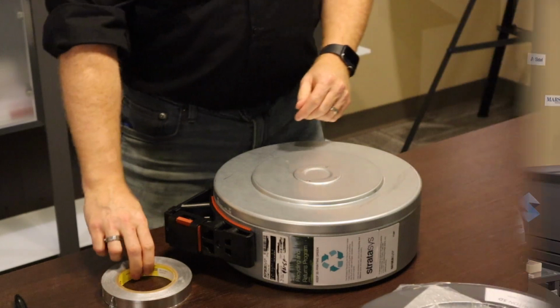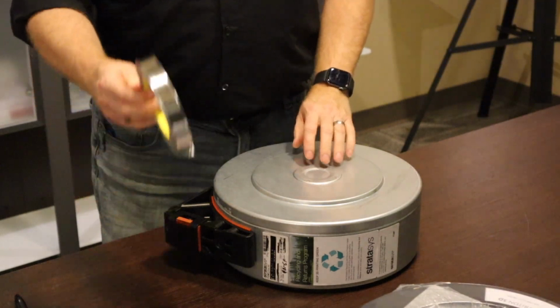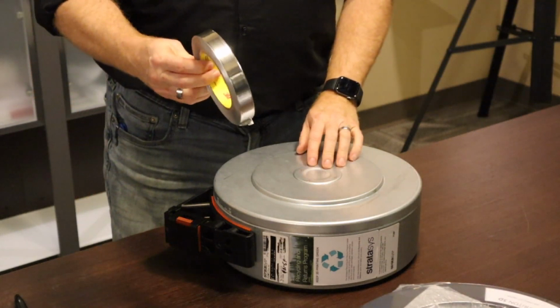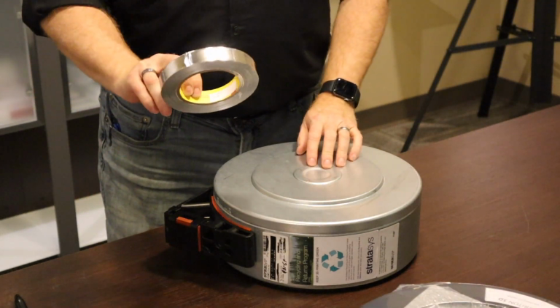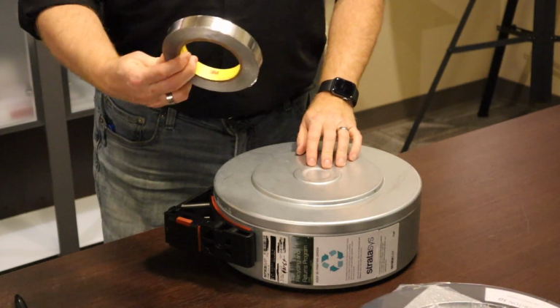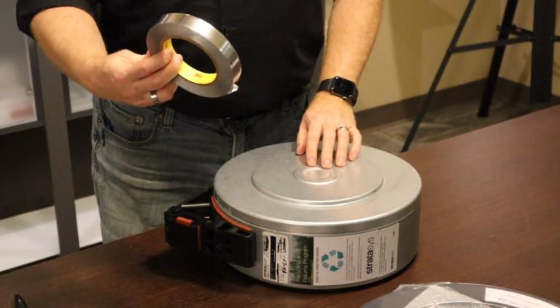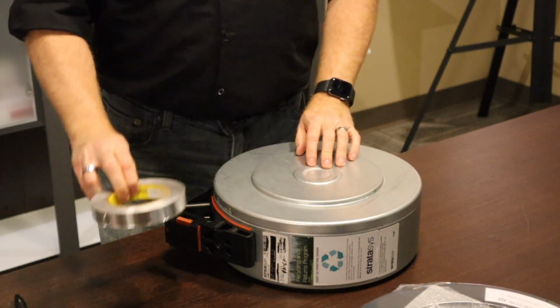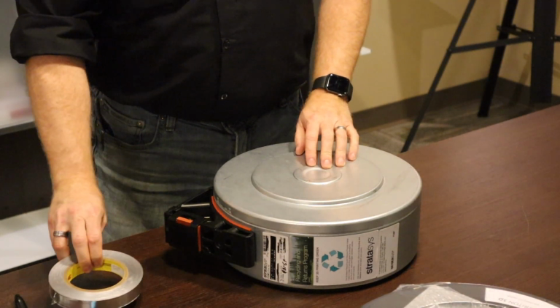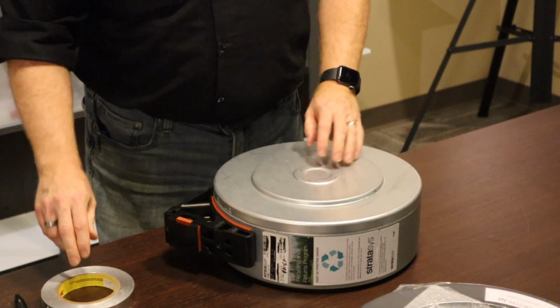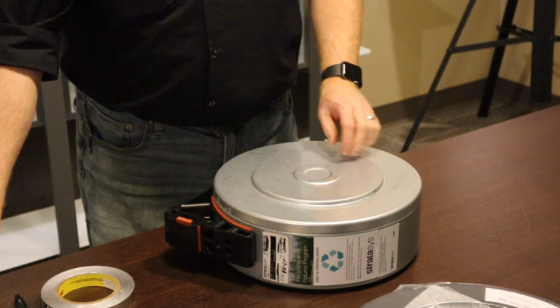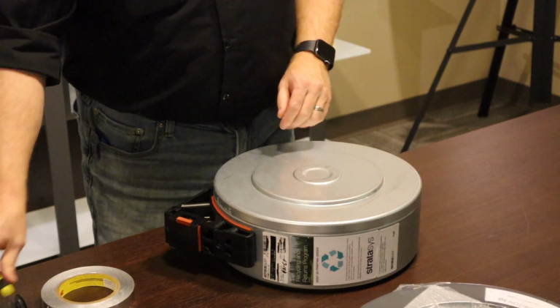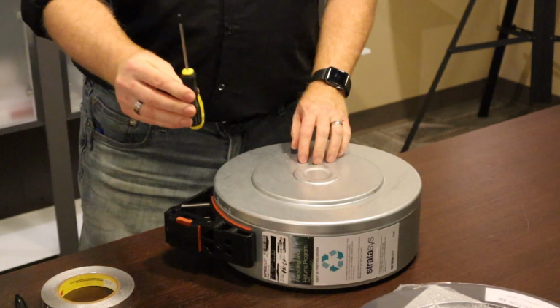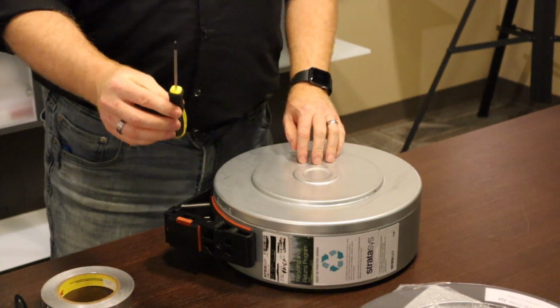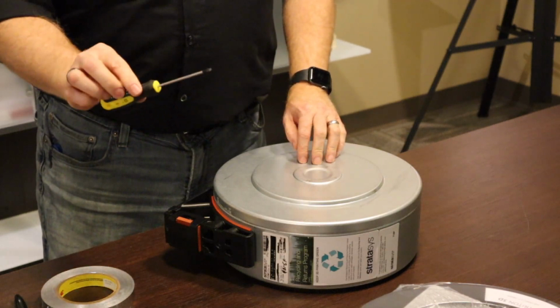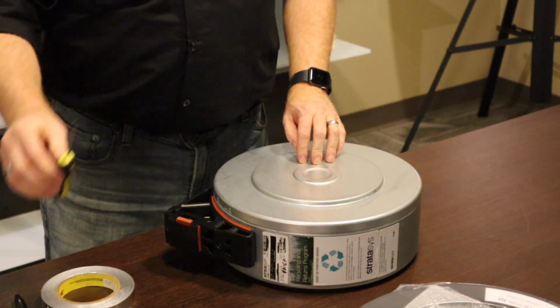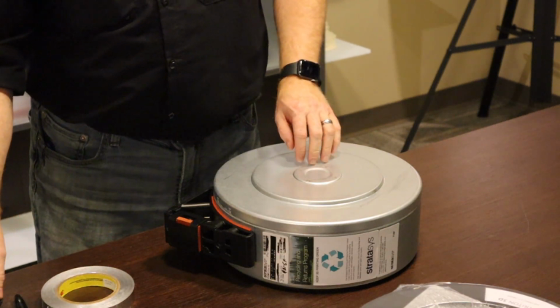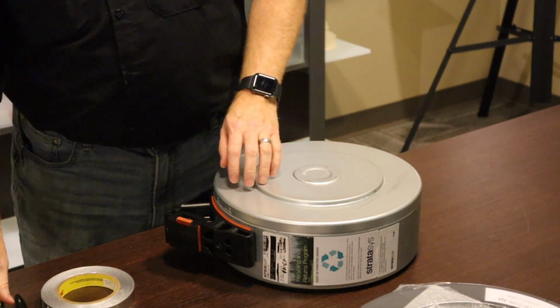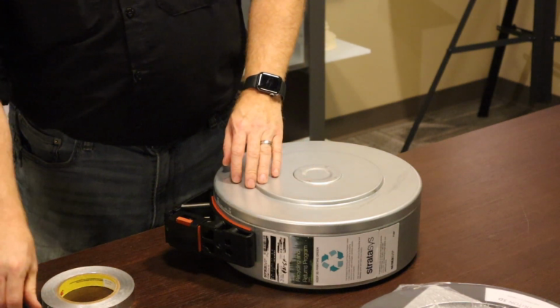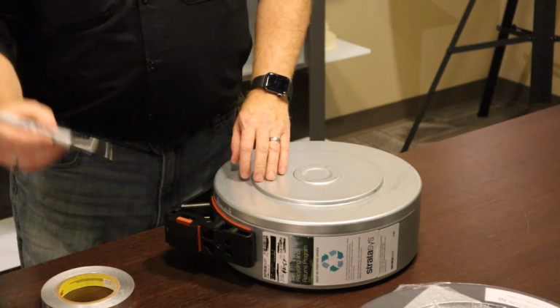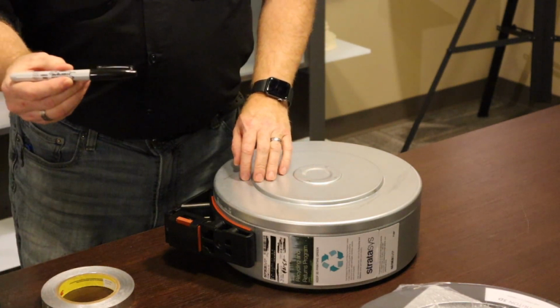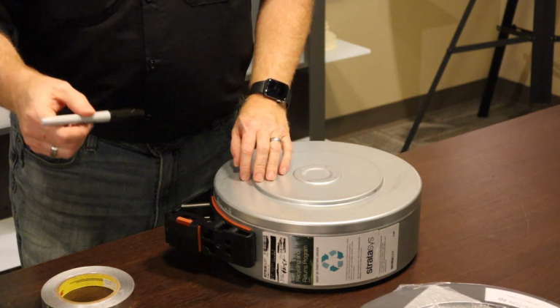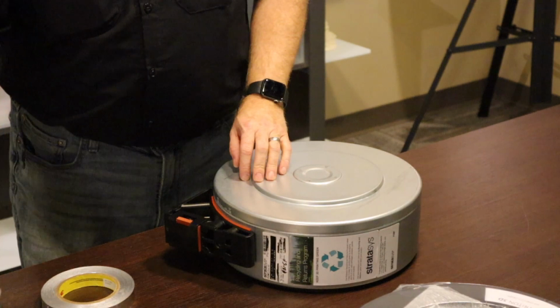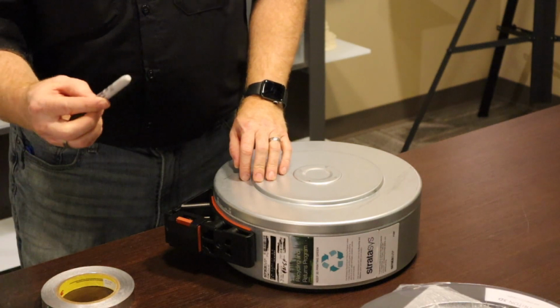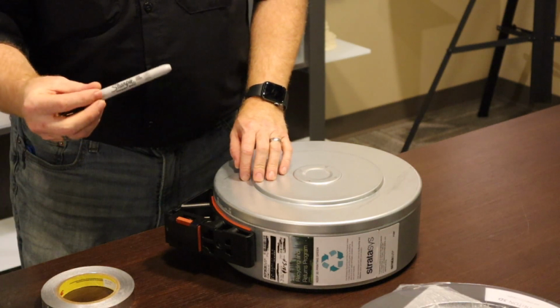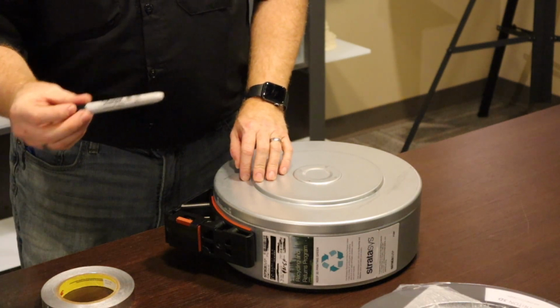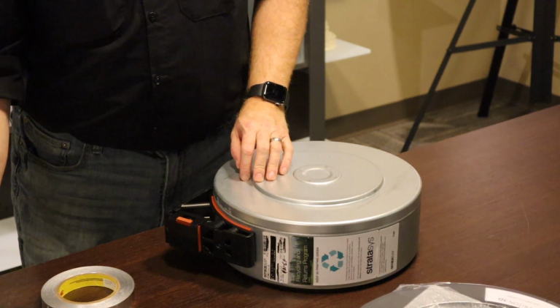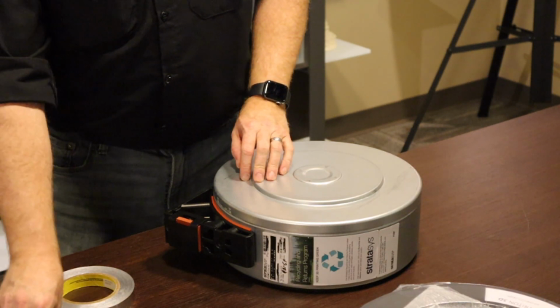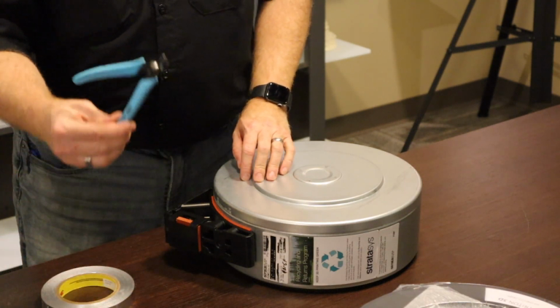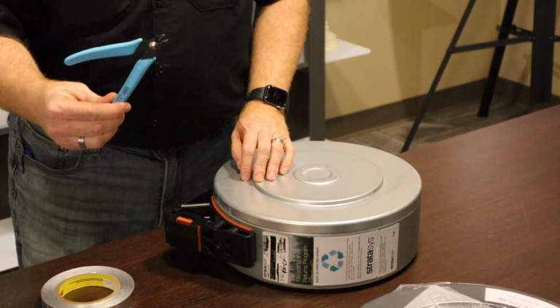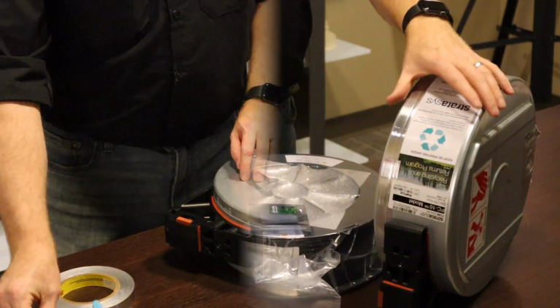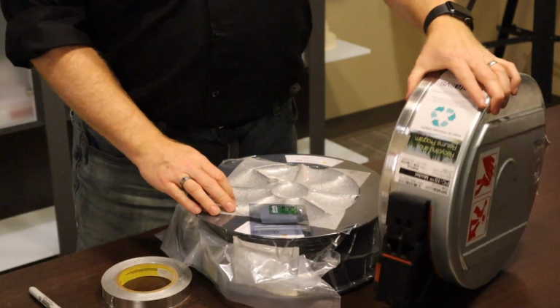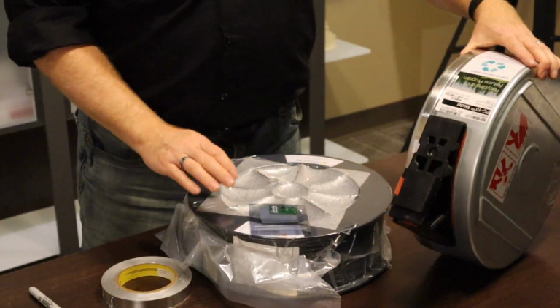Tools you will need are aluminum tape, a Phillips head screwdriver — kind of a small one — a Sharpie or other such marker, and some side cutters.